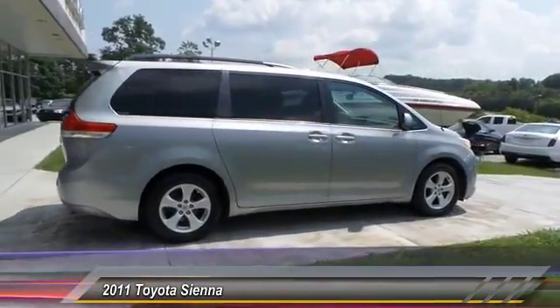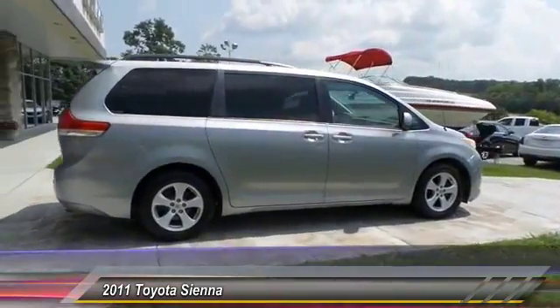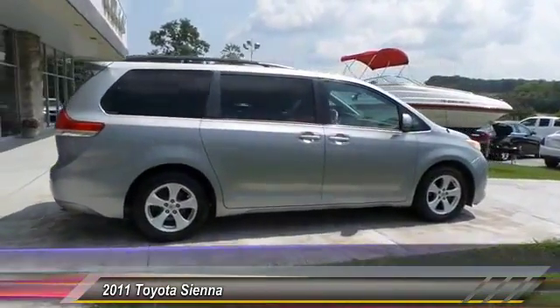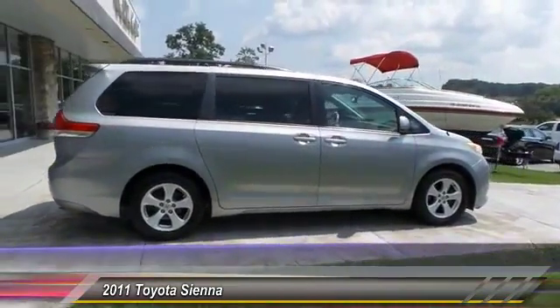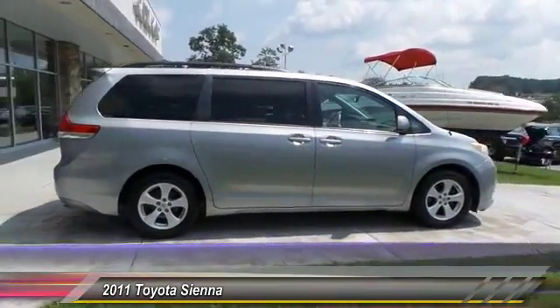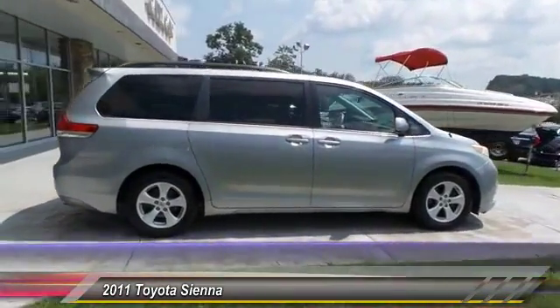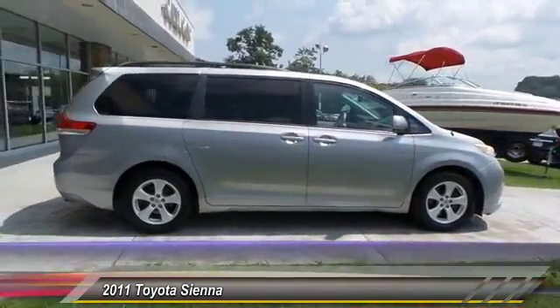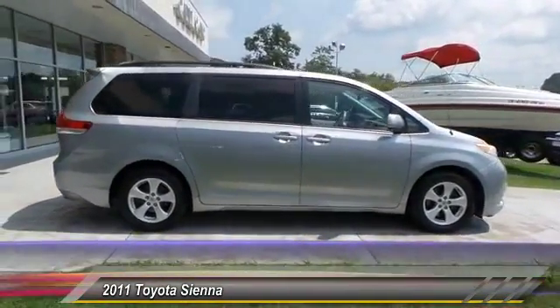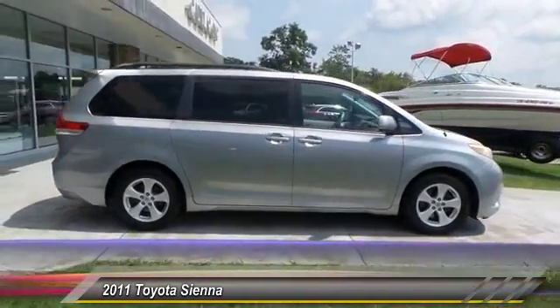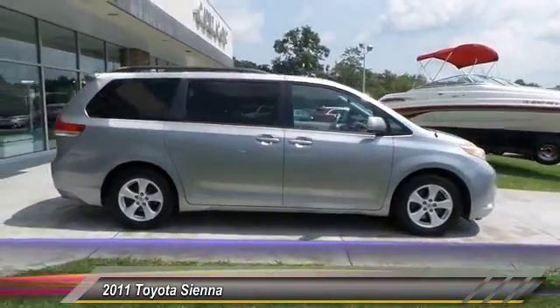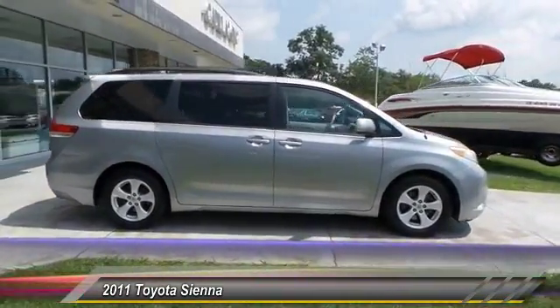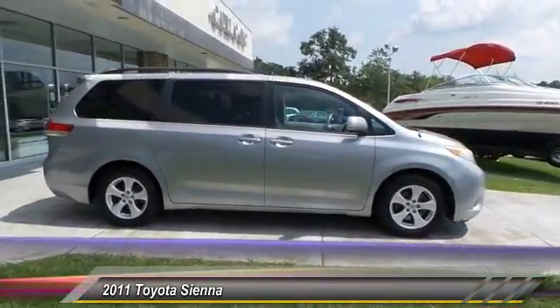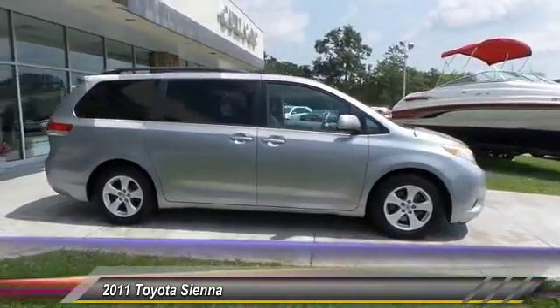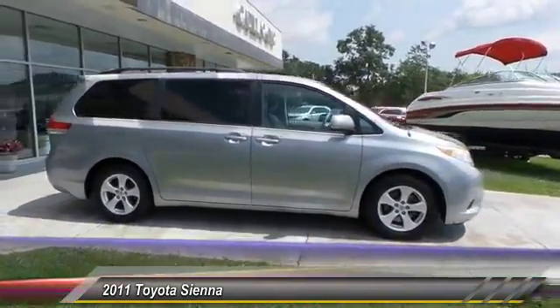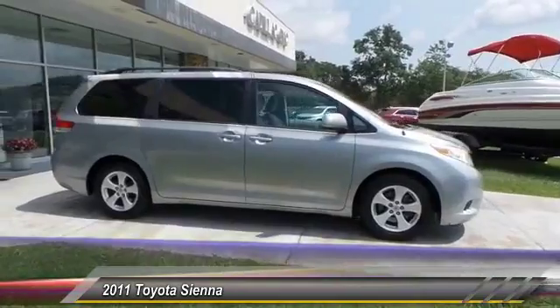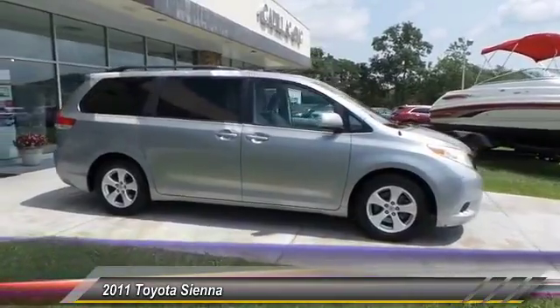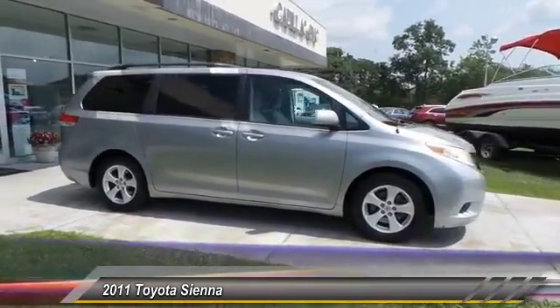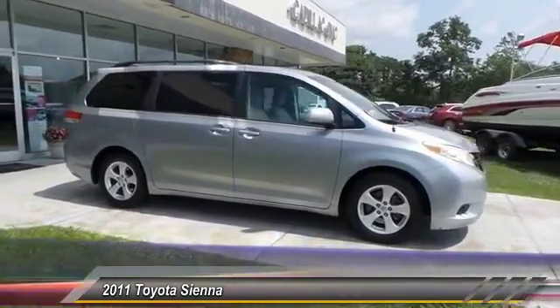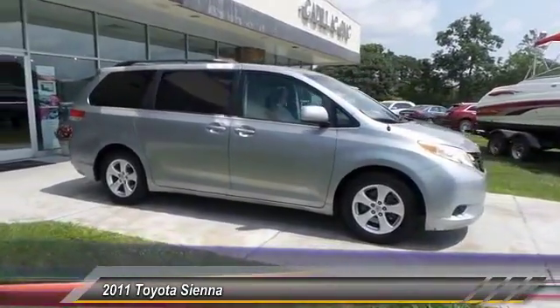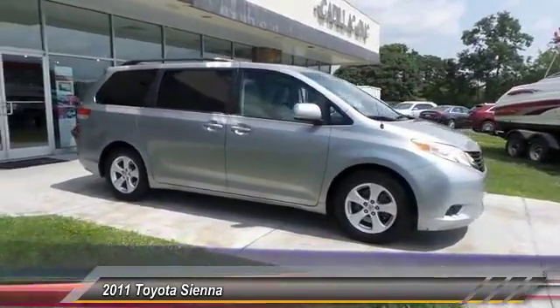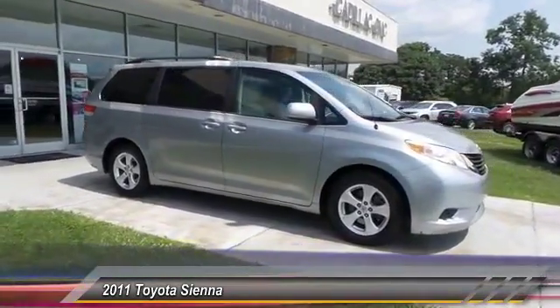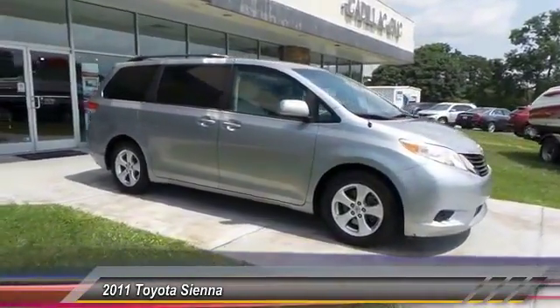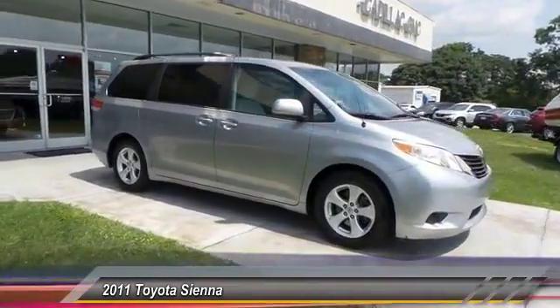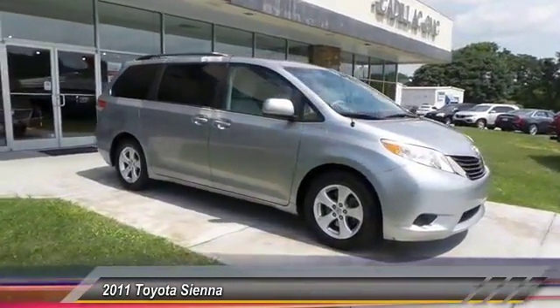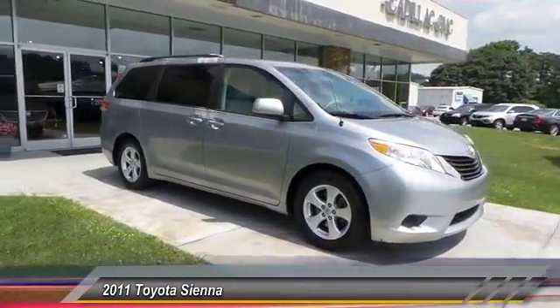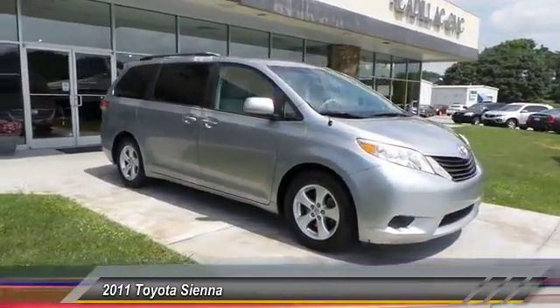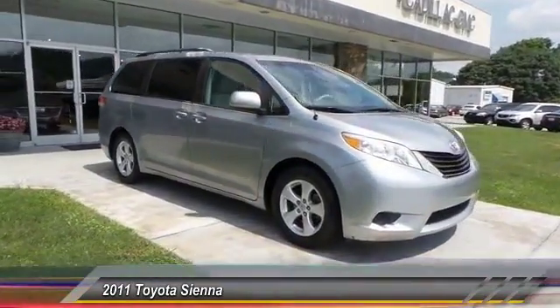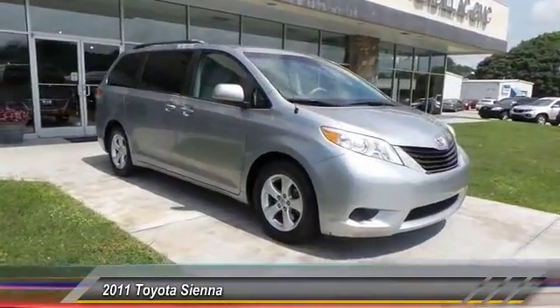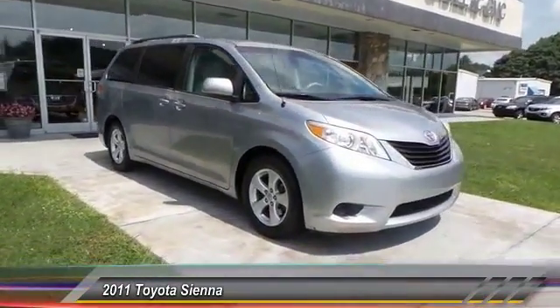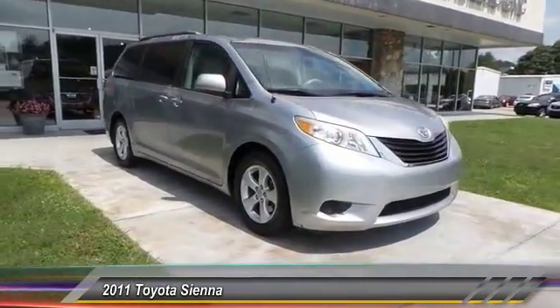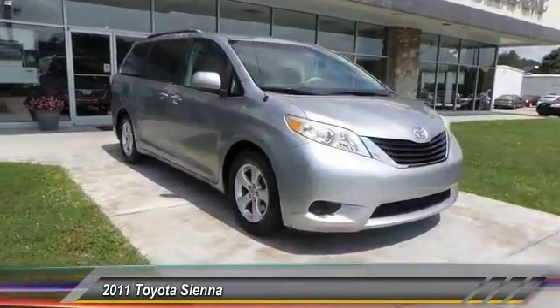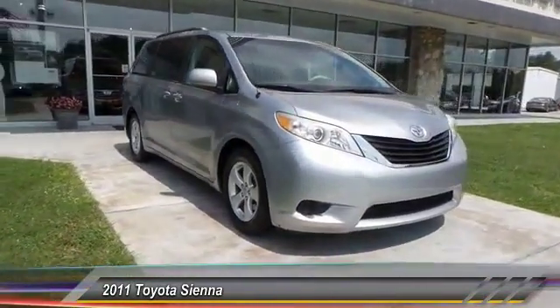This vehicle has less than 35,000 miles. Come take a test drive today.